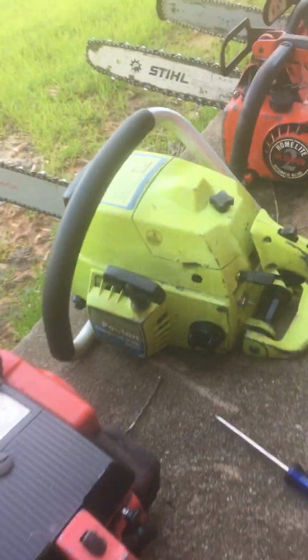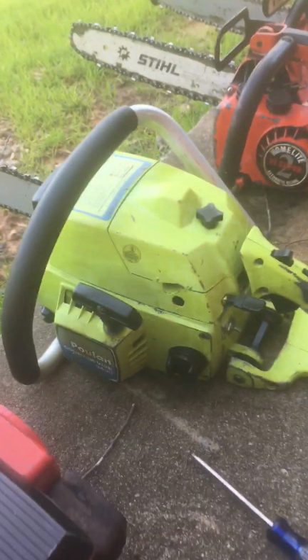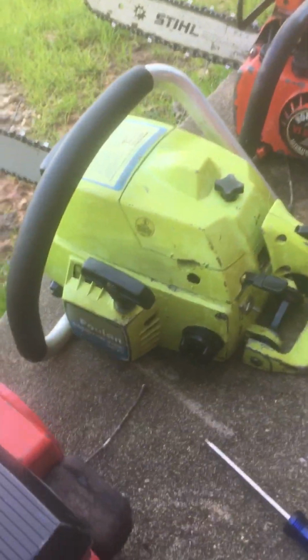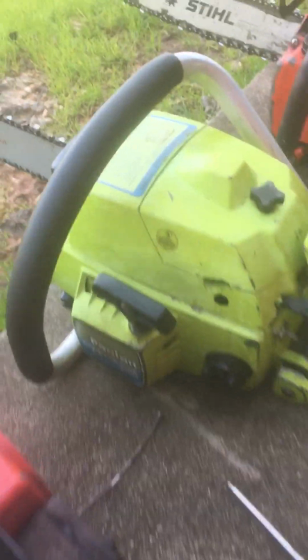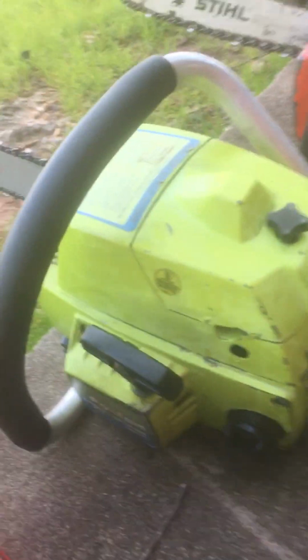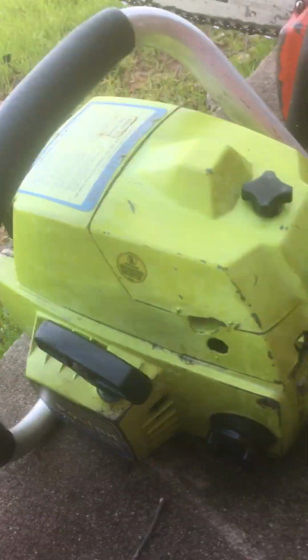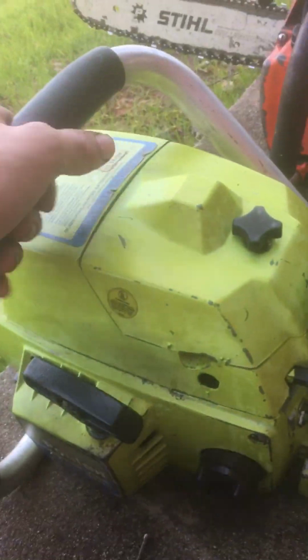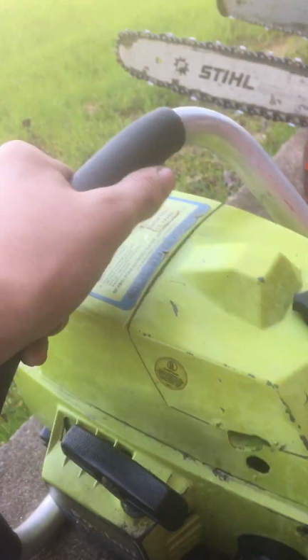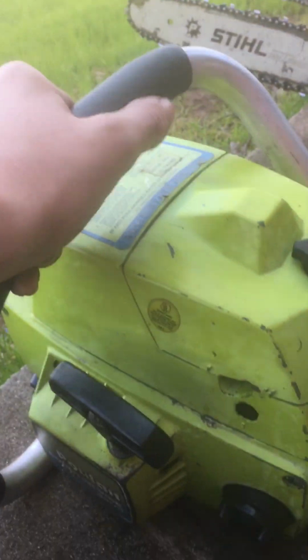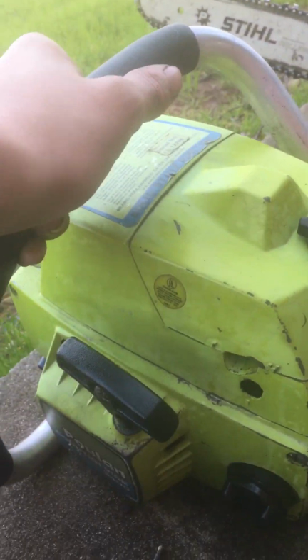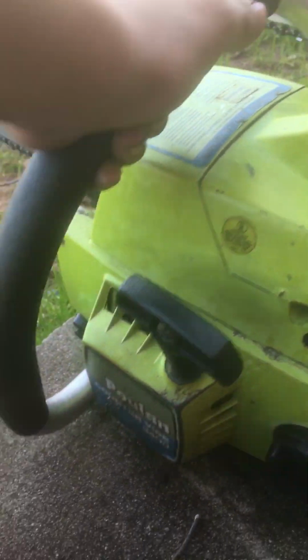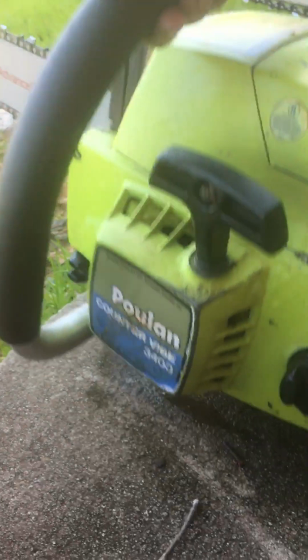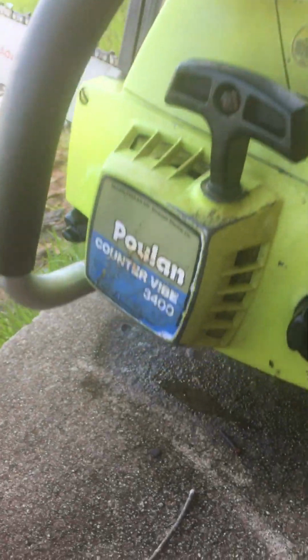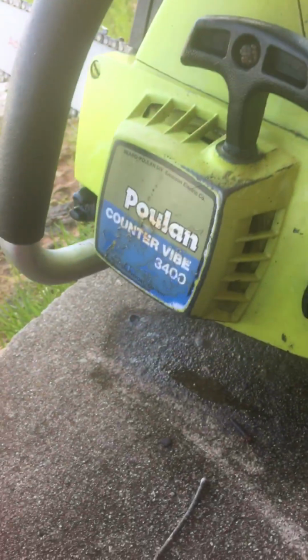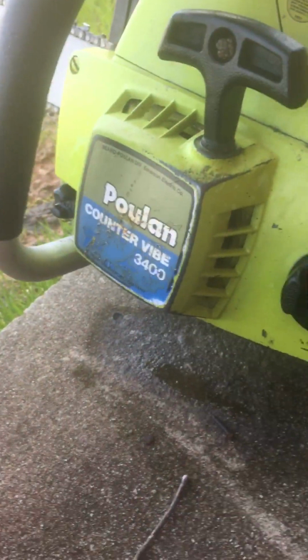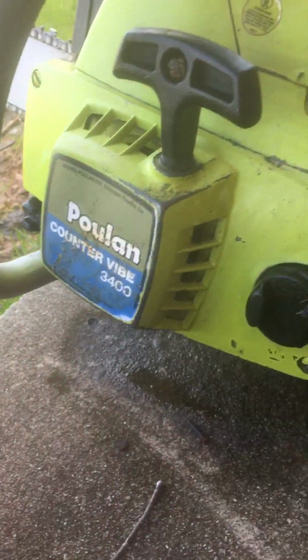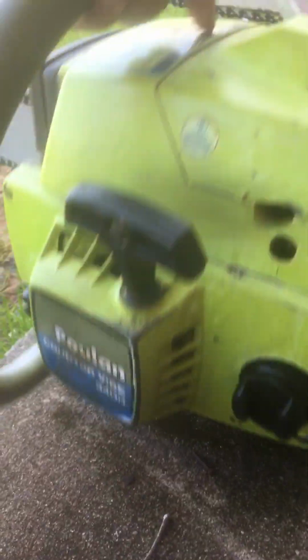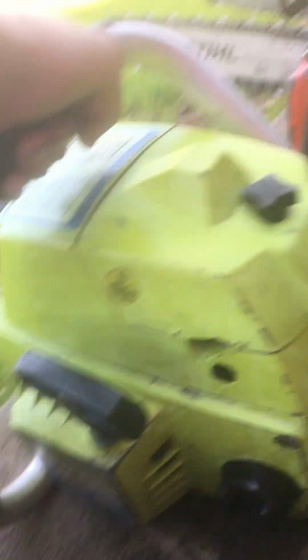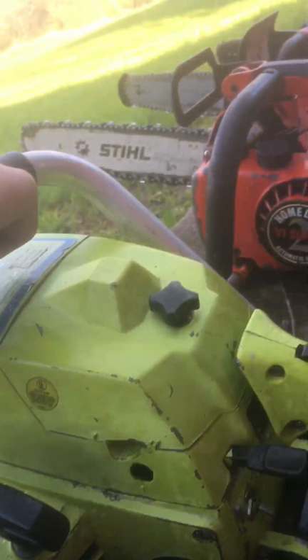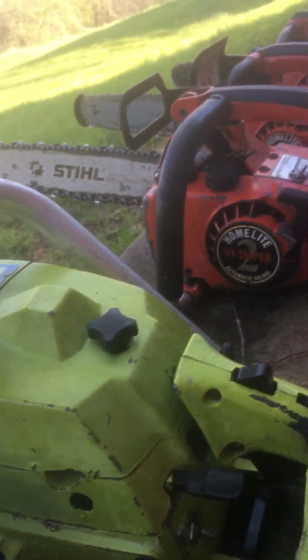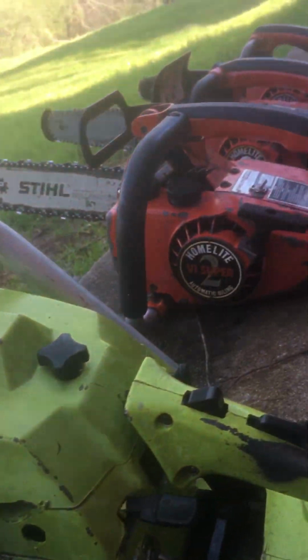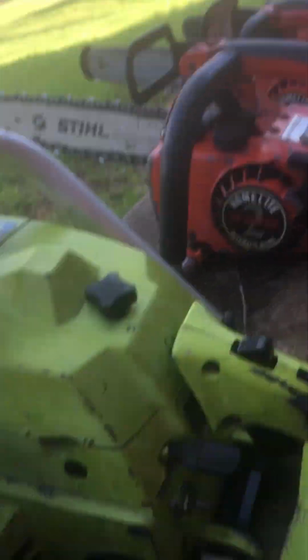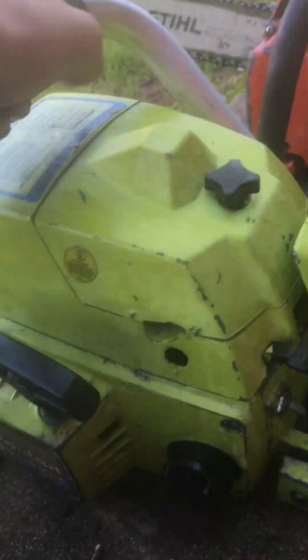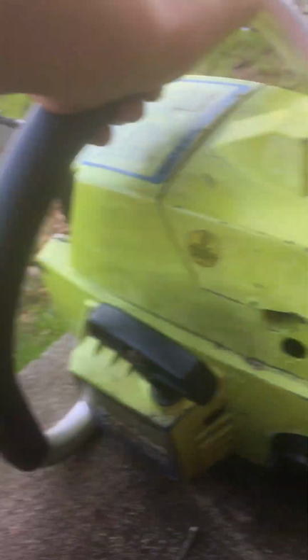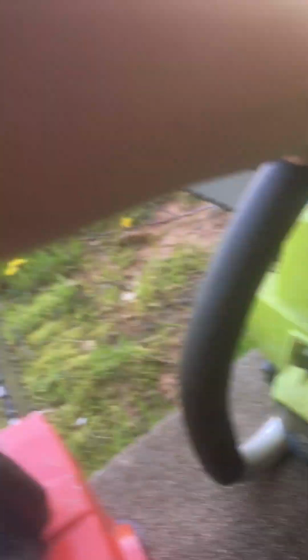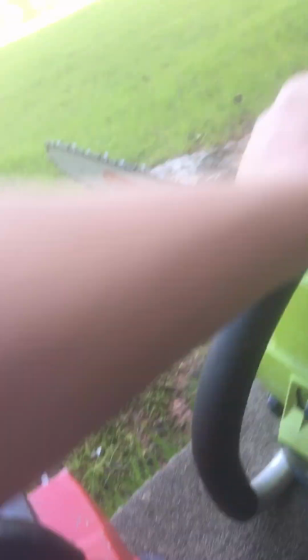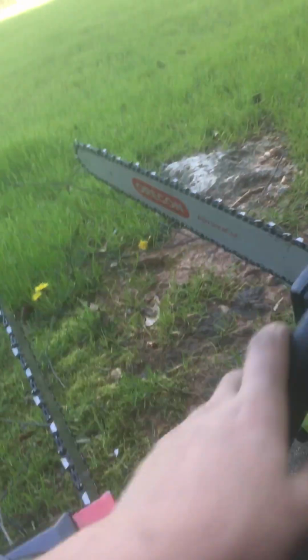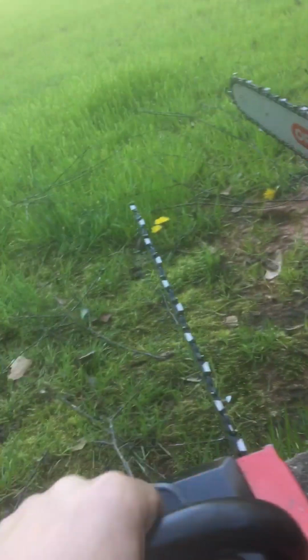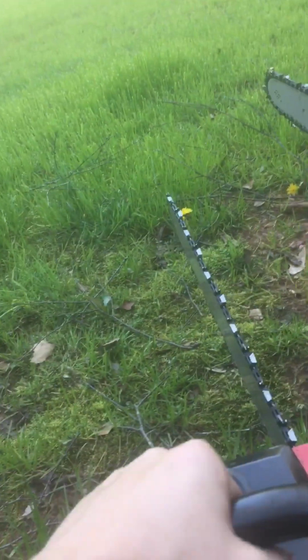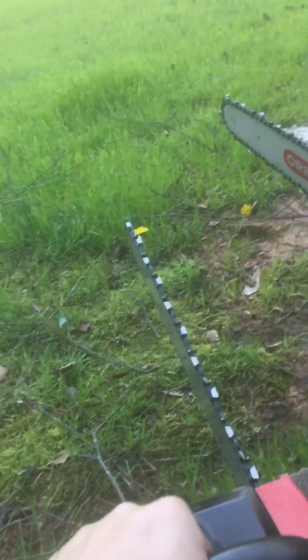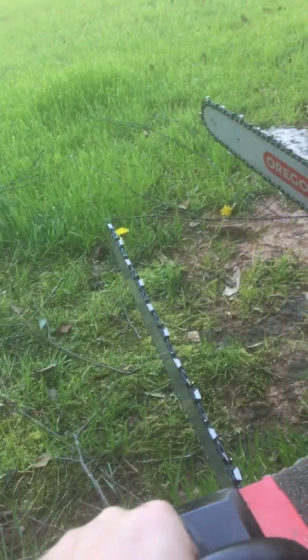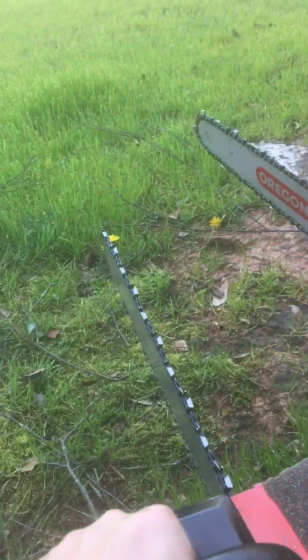And here is another great saw — it's a Poulan 3400. Great saw, with a 20 inch and a 16 inch bar on this one.